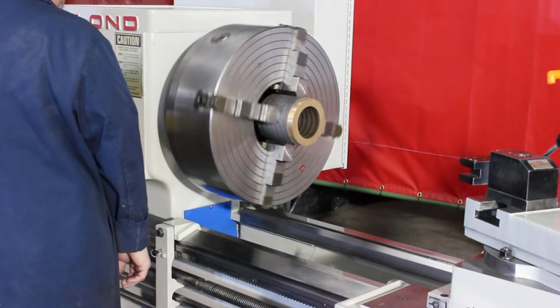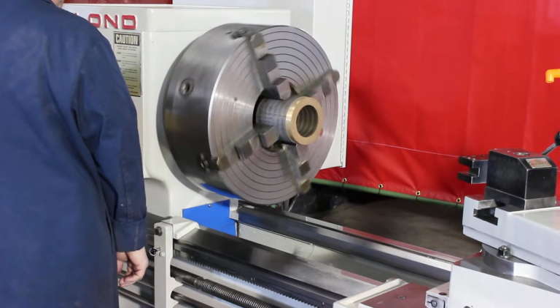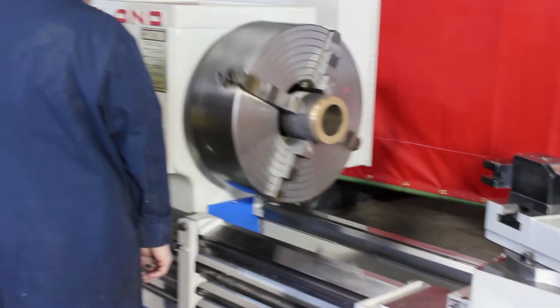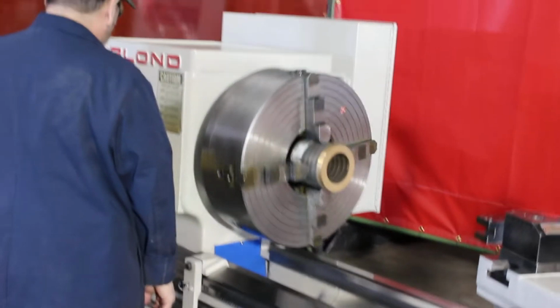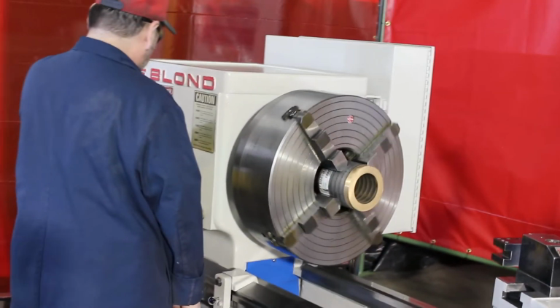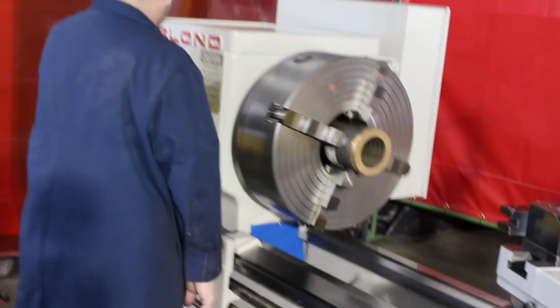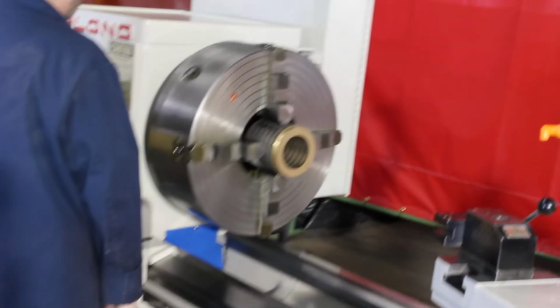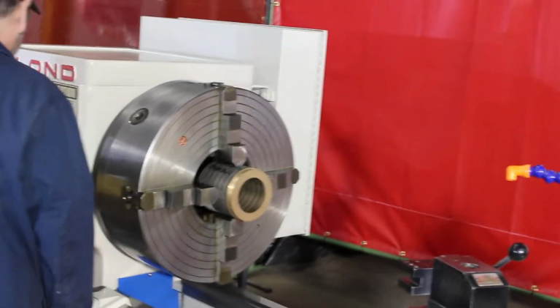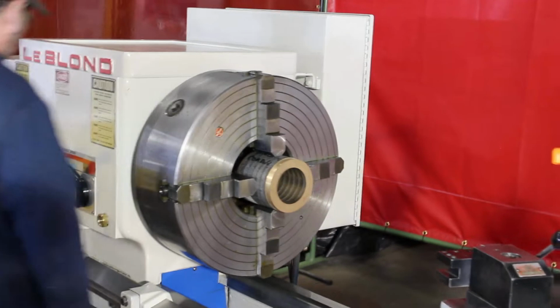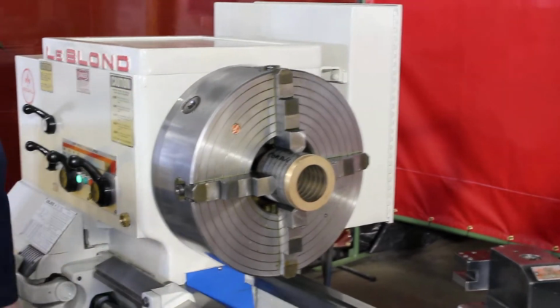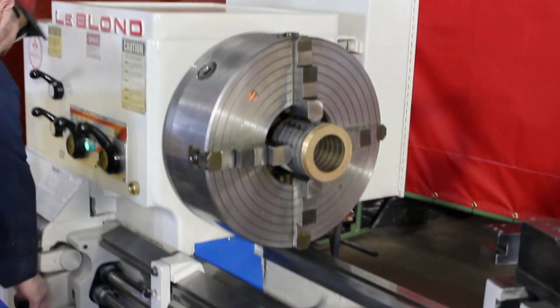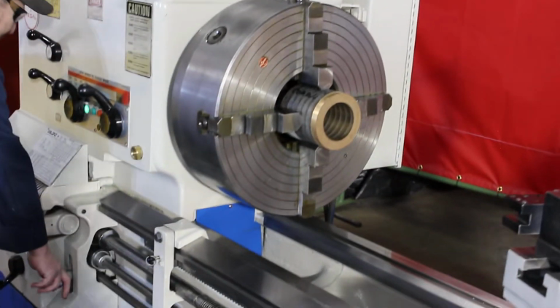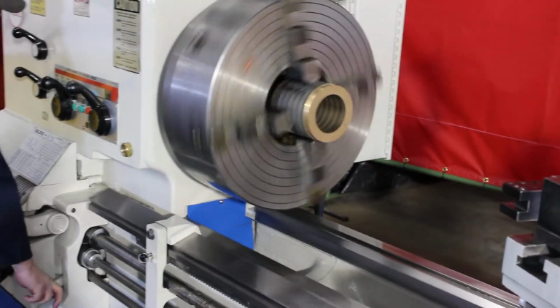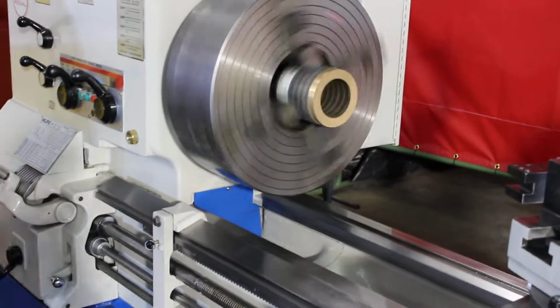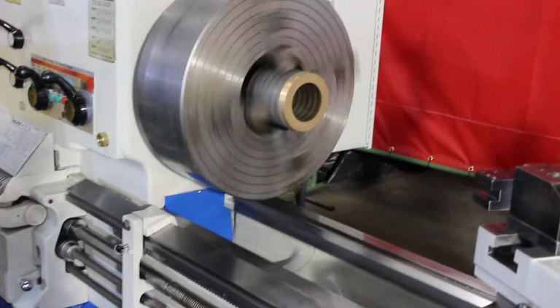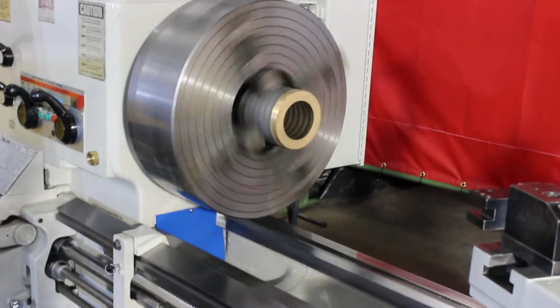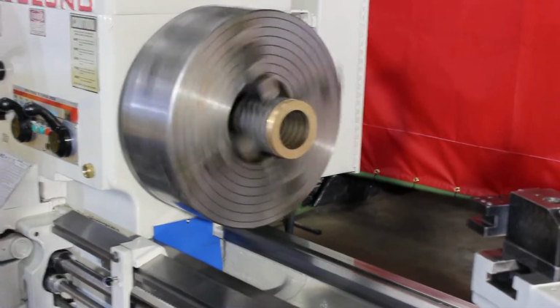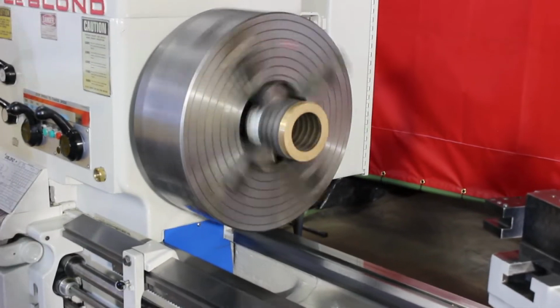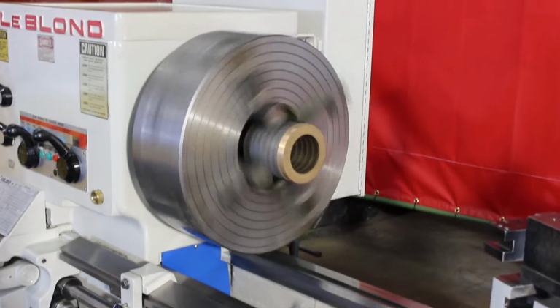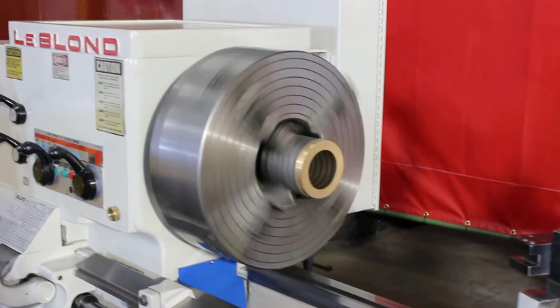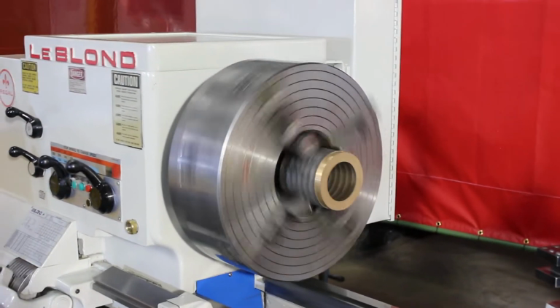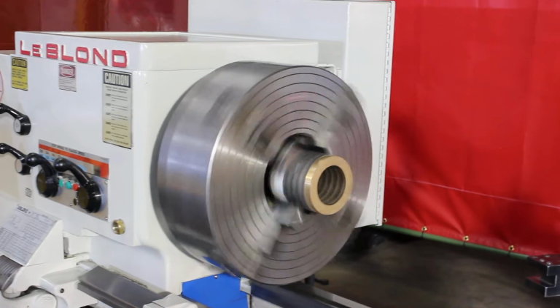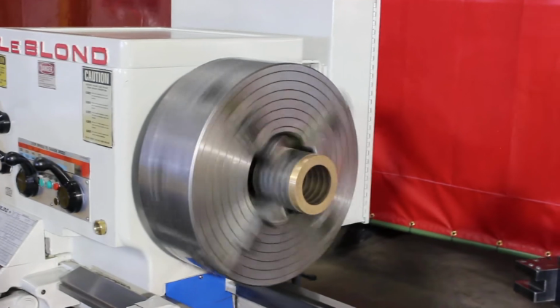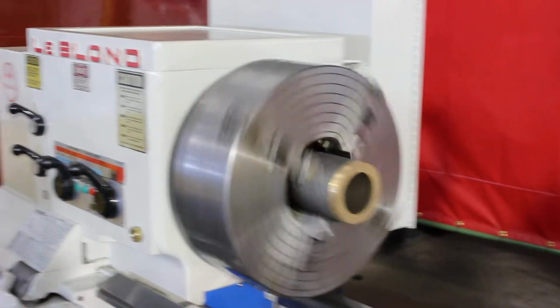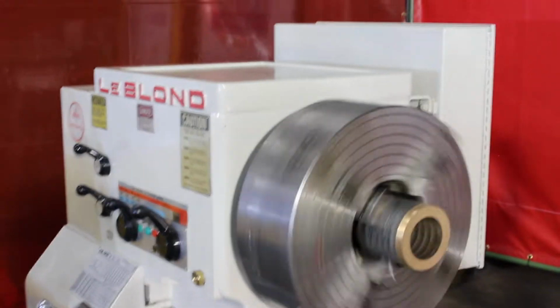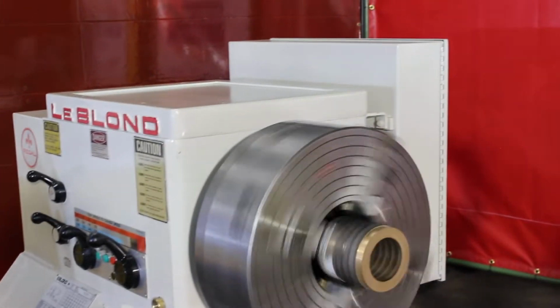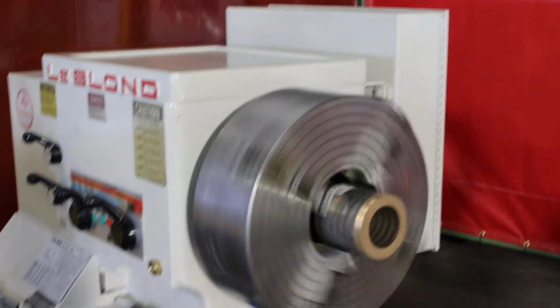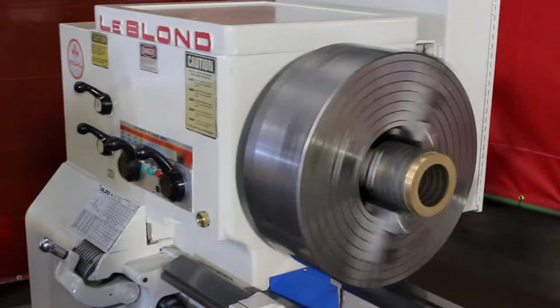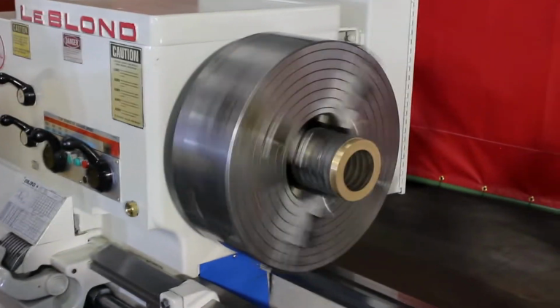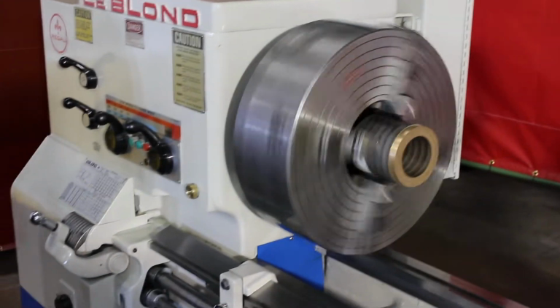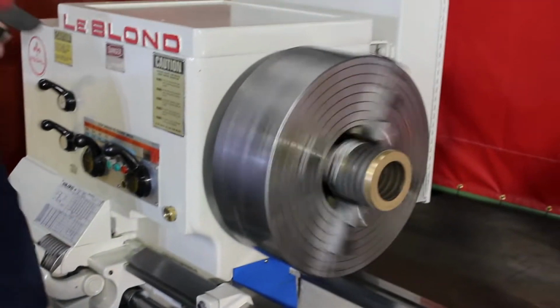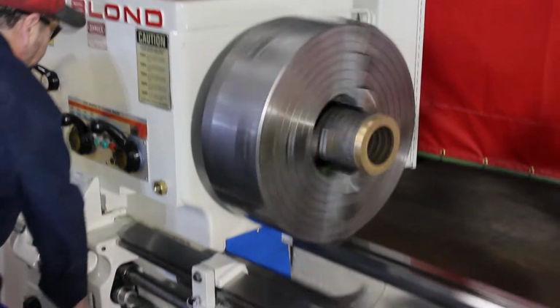What we're seeing here is a 20-inch Rome 4-jaw chuck. This happens to be a series 500, steel bodied, L2 direct mount, super heavy duty chuck.